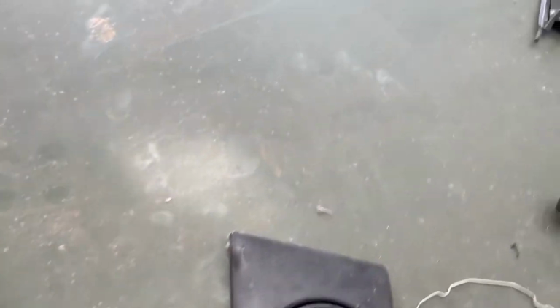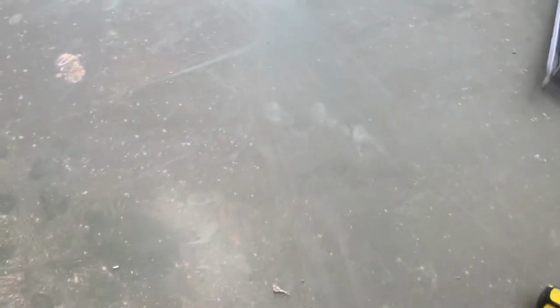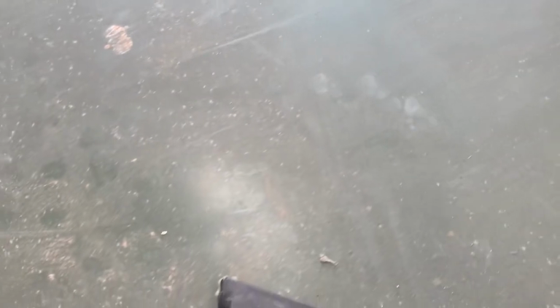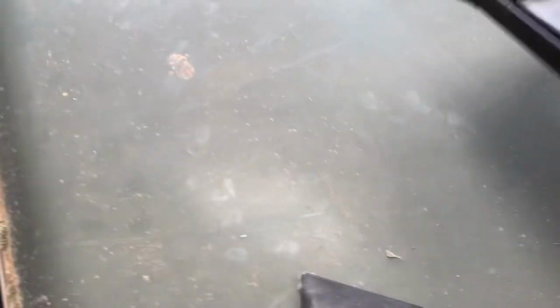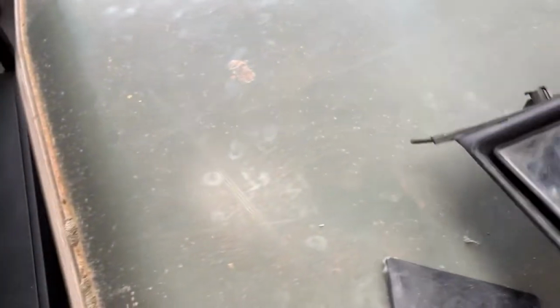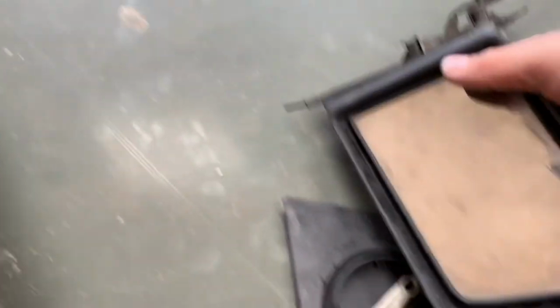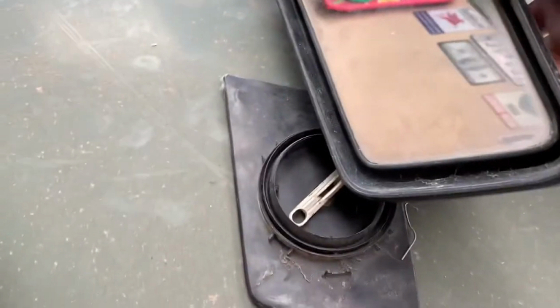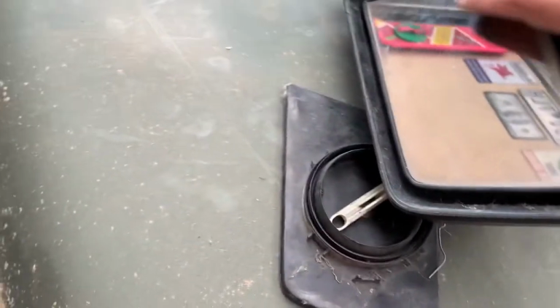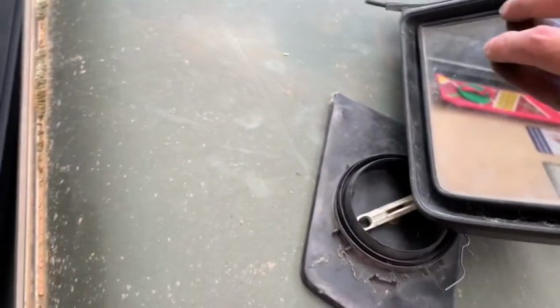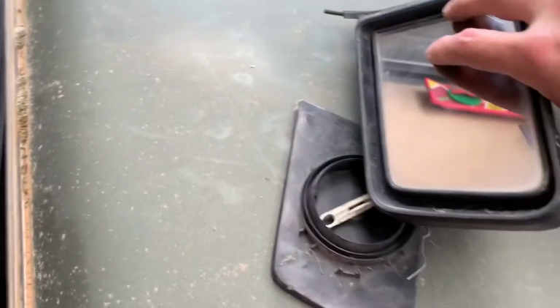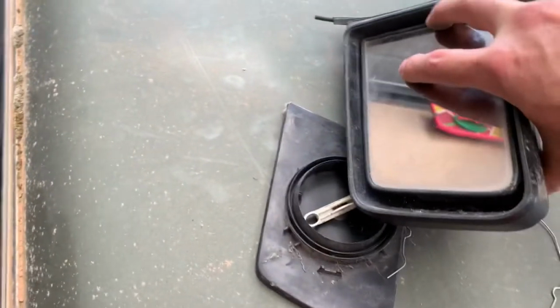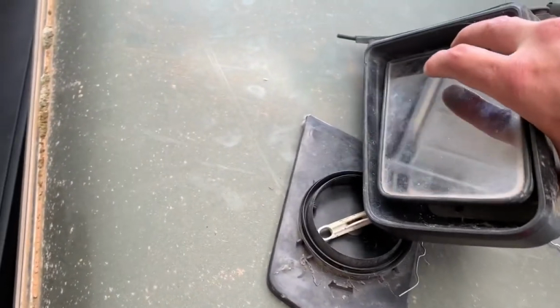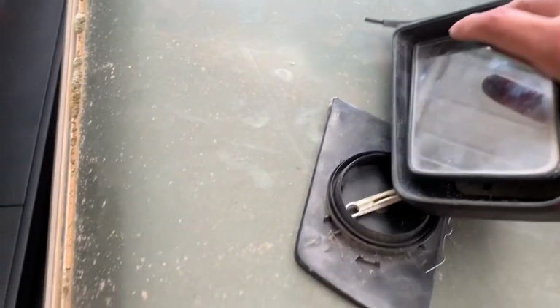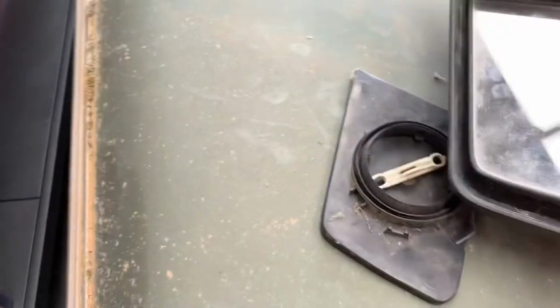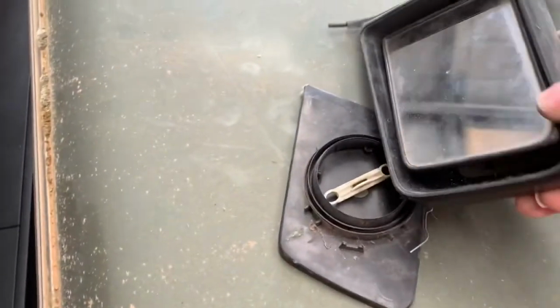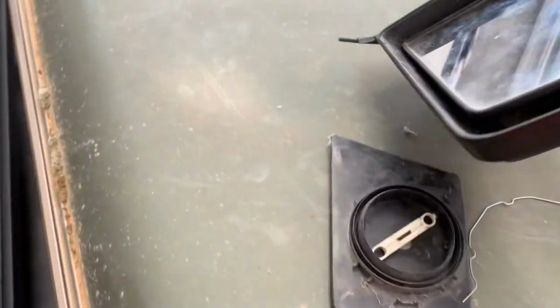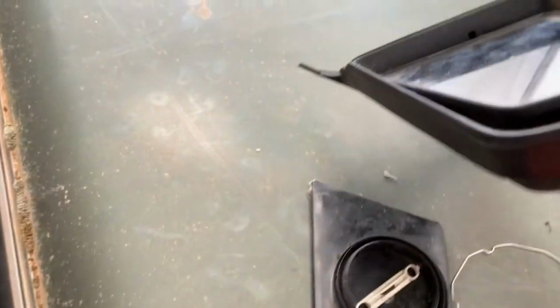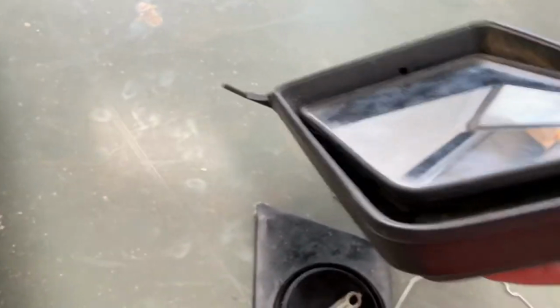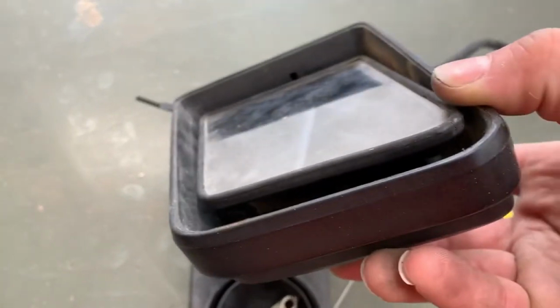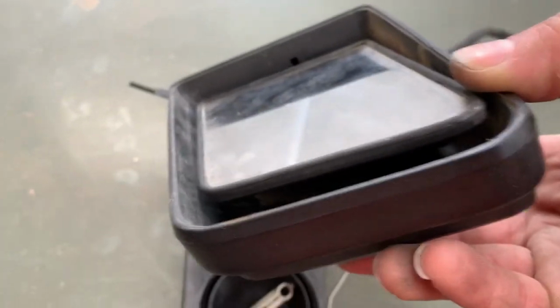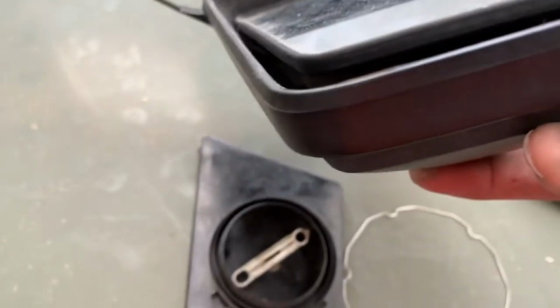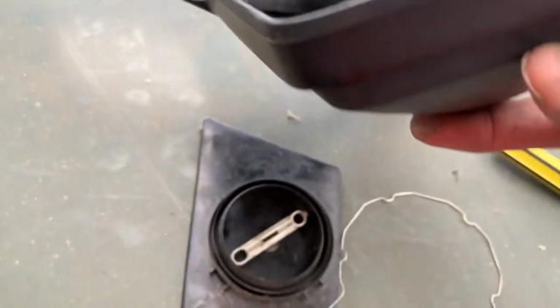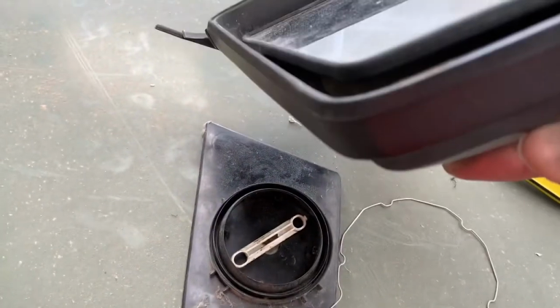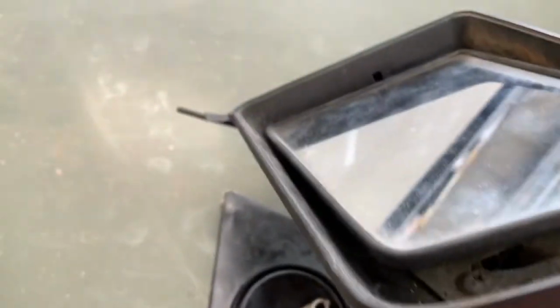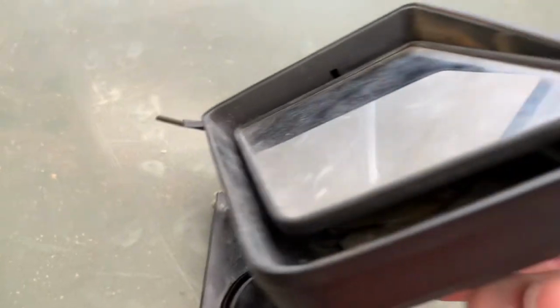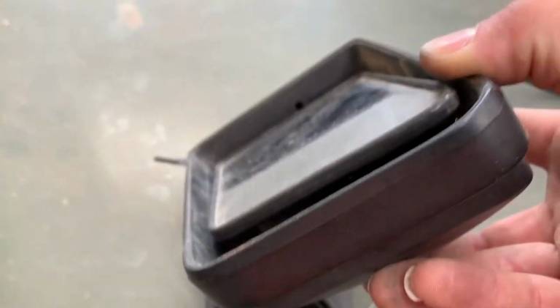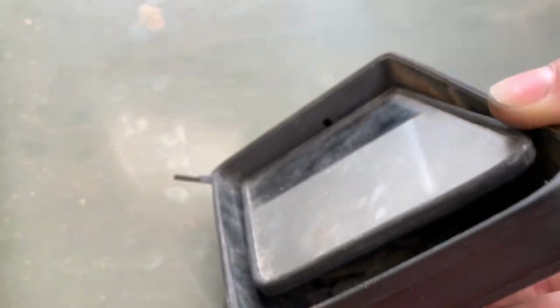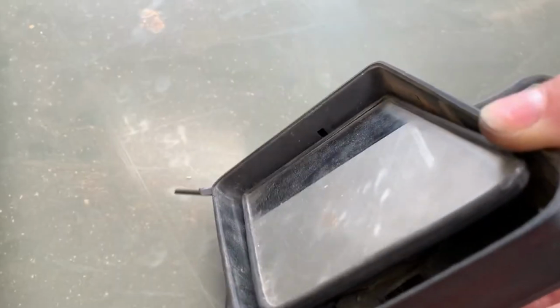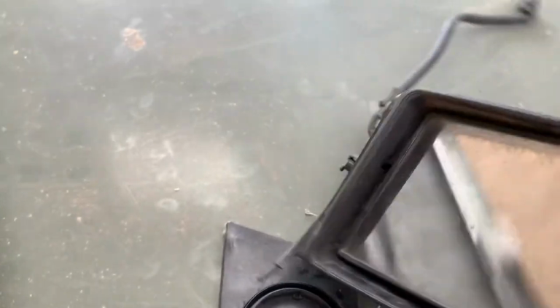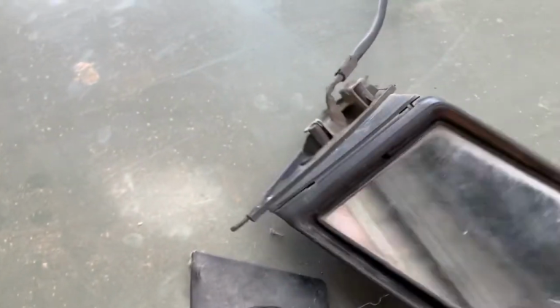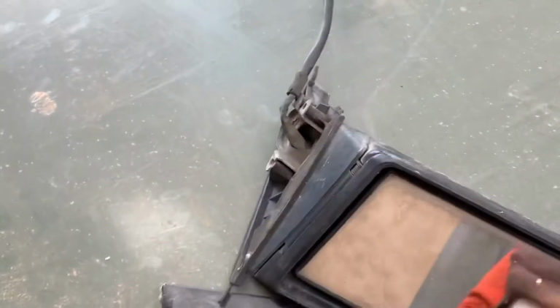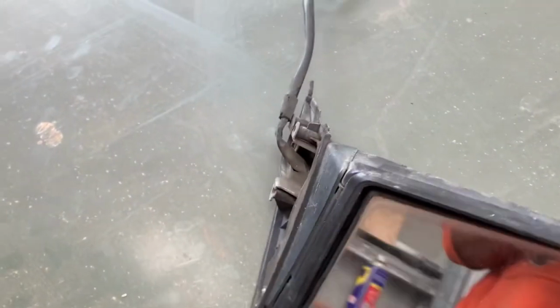So grab your mirror and if you move the glass to the side like that, if you look in there, you should be able to see those tabs in there. They will be in there.